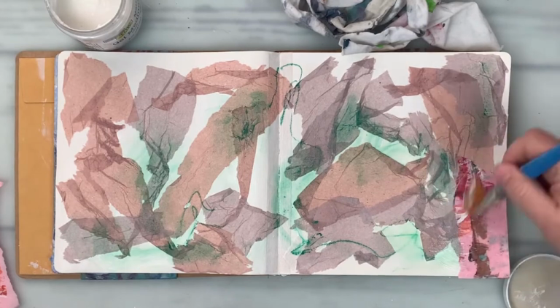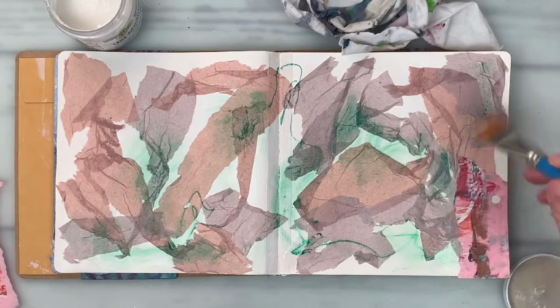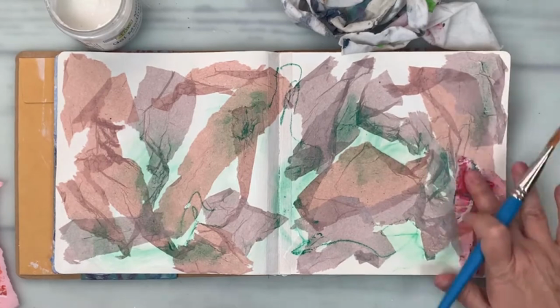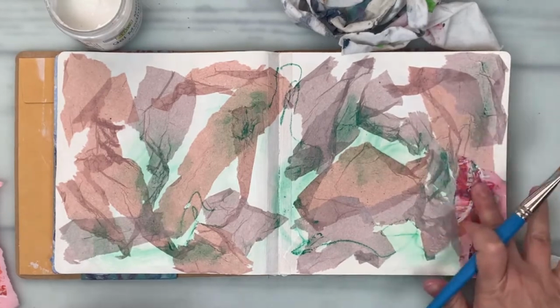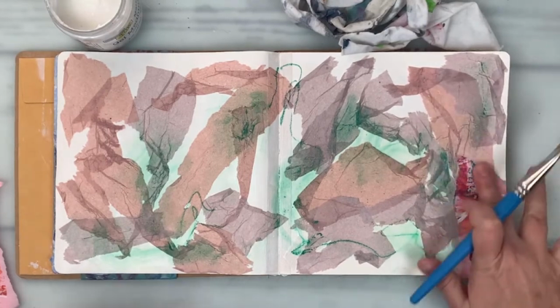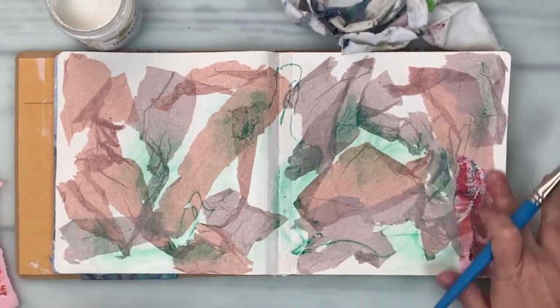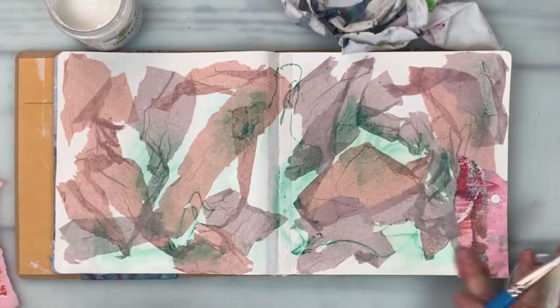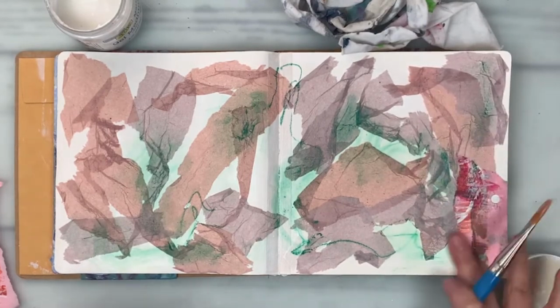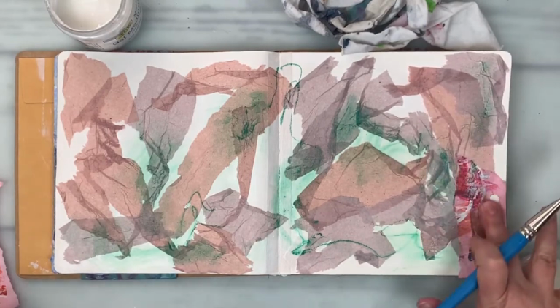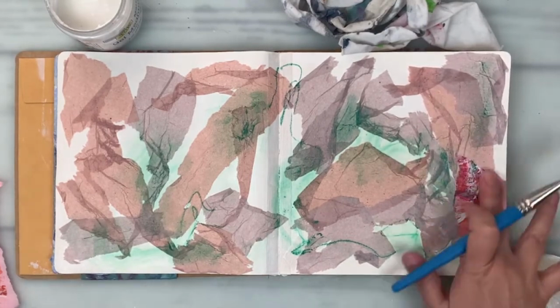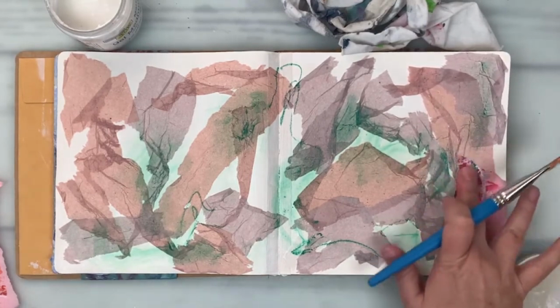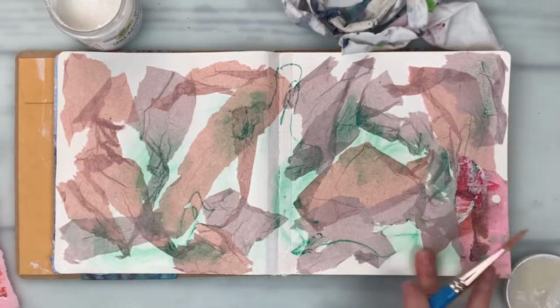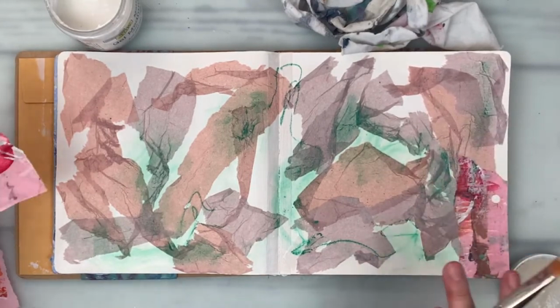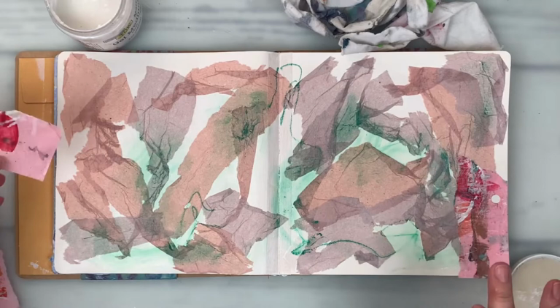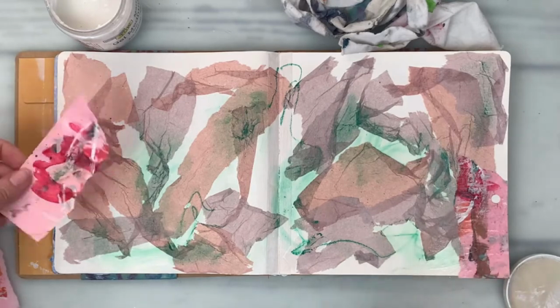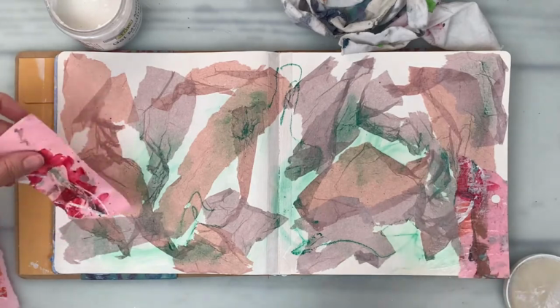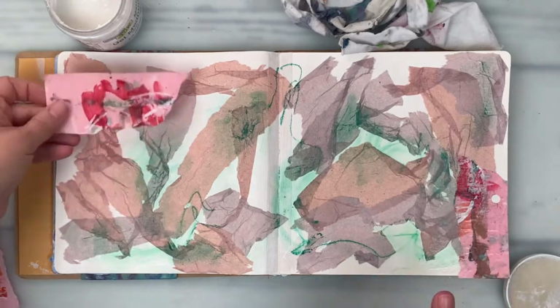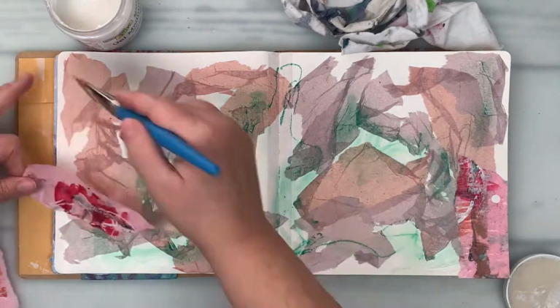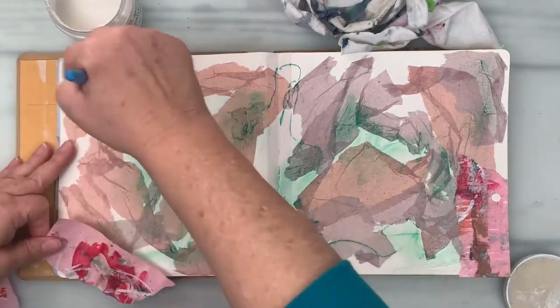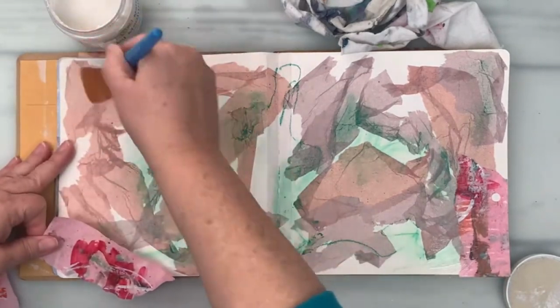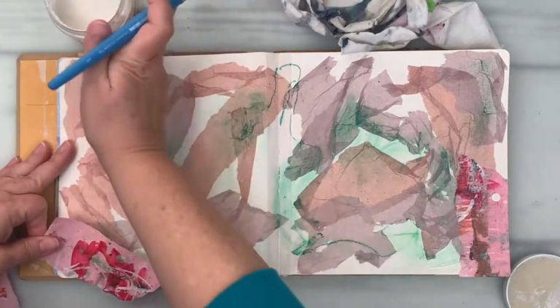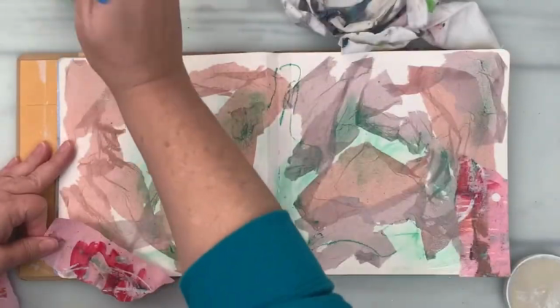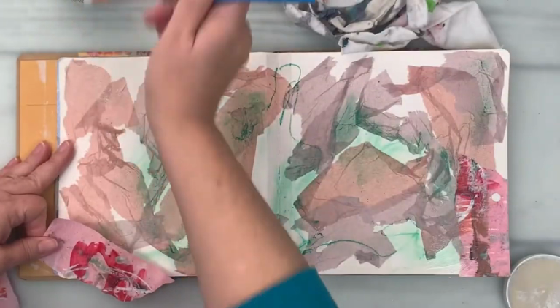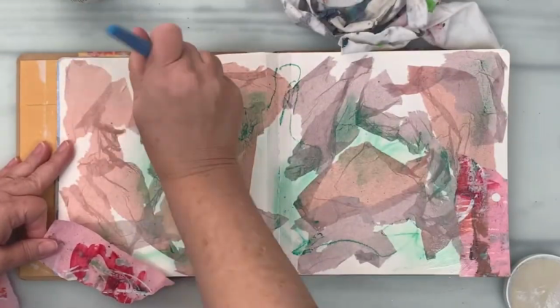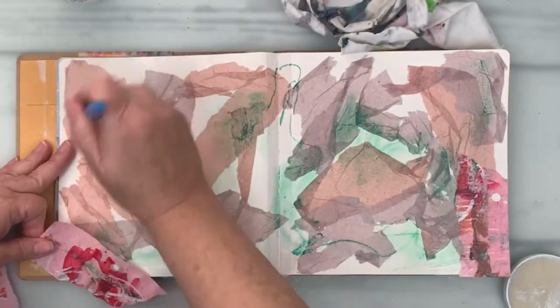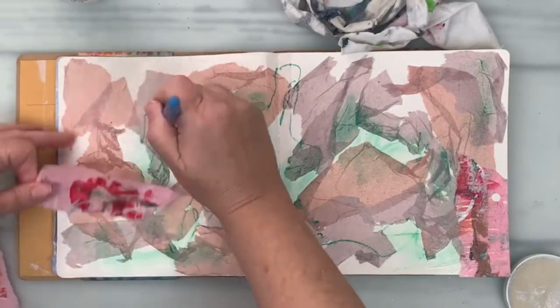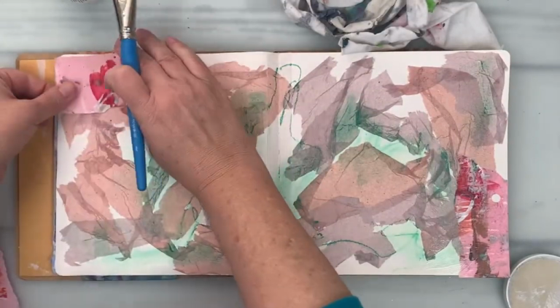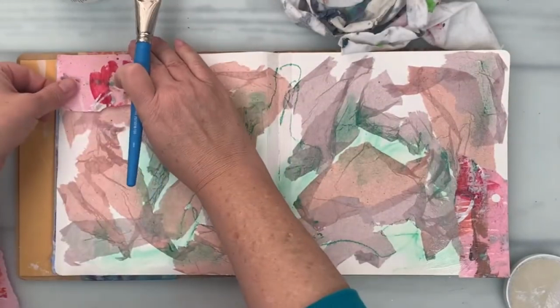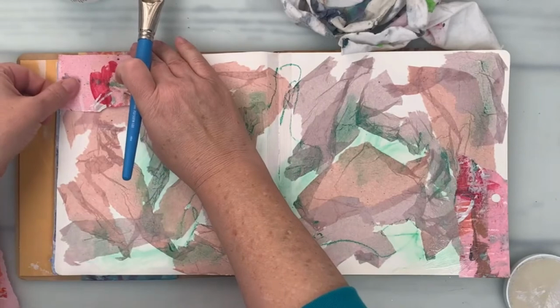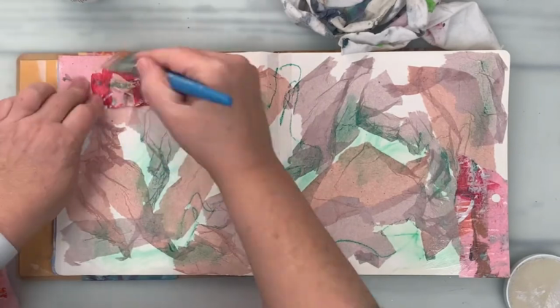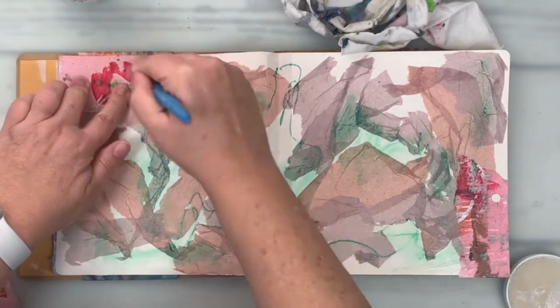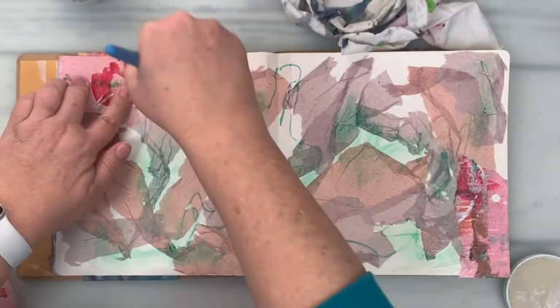Green's not usually my go-to, although it is my favorite color. It's not usually the one I feel comfortable with when I'm working. It's something I need to overcome.